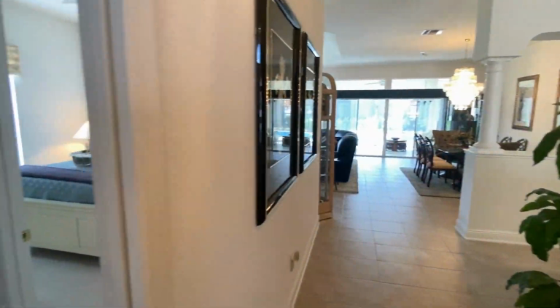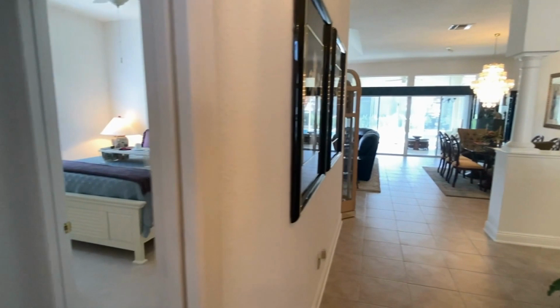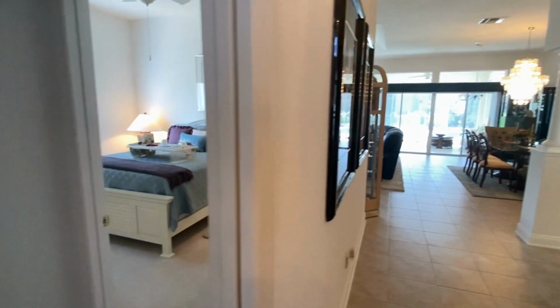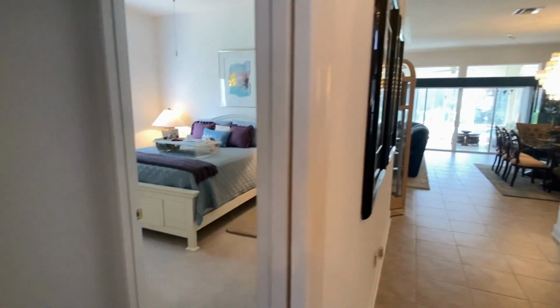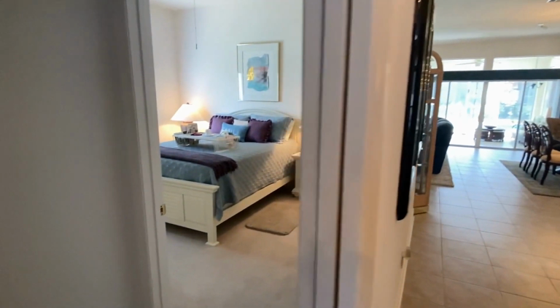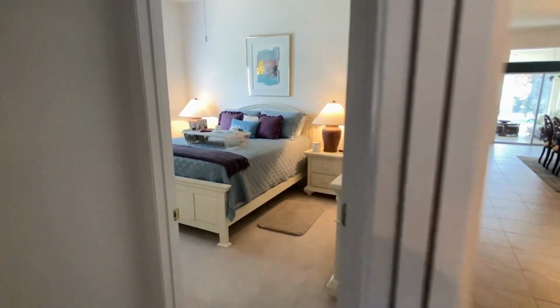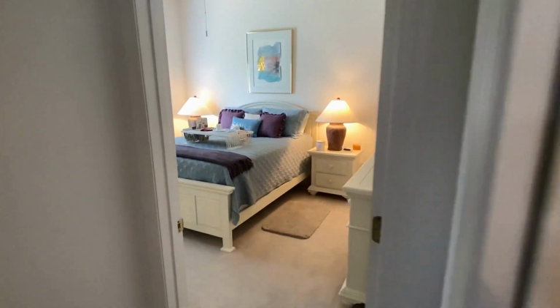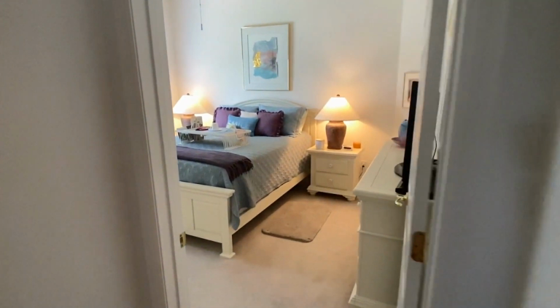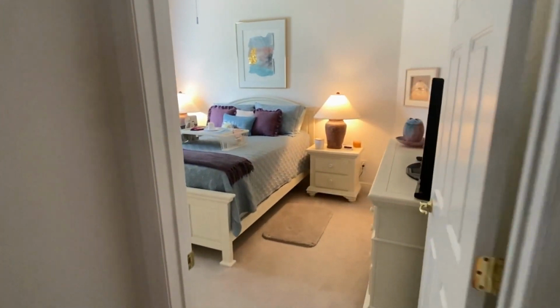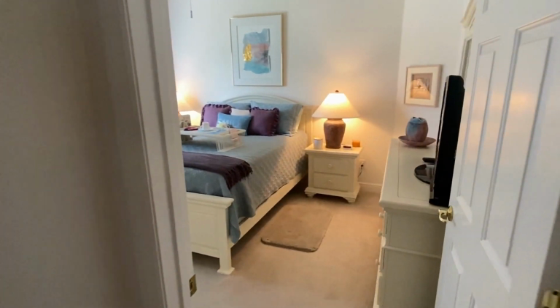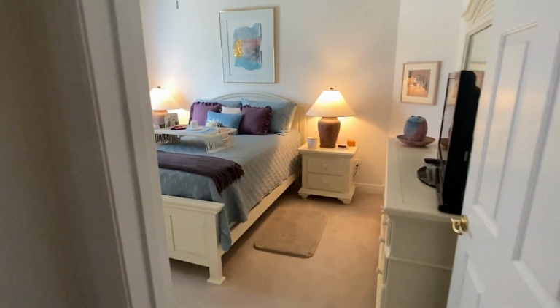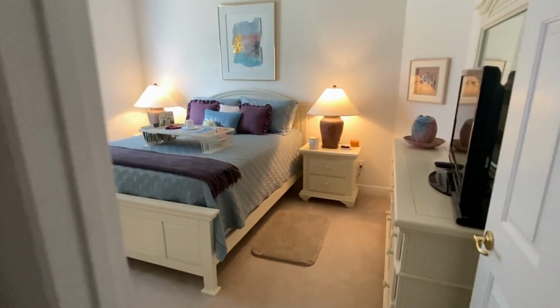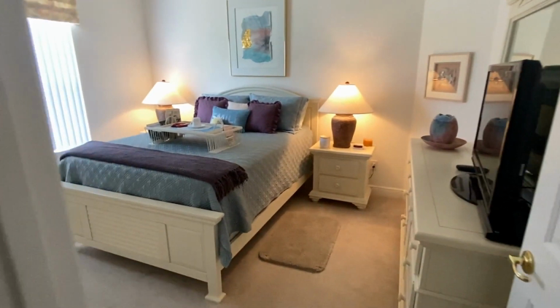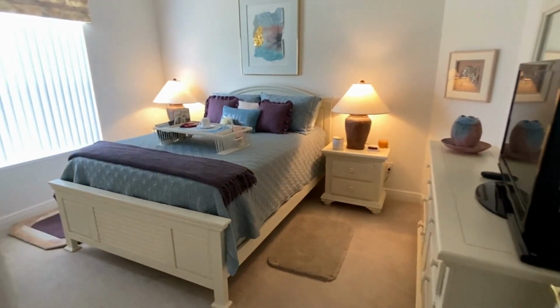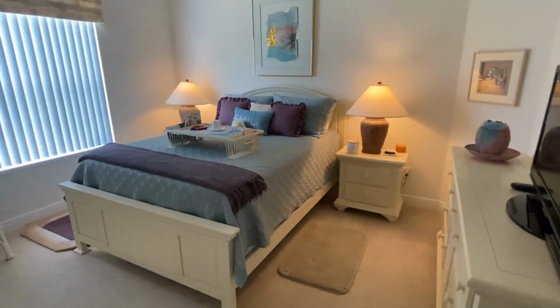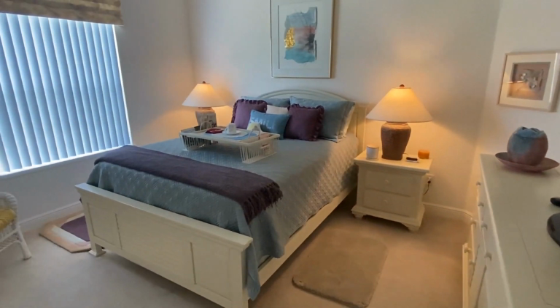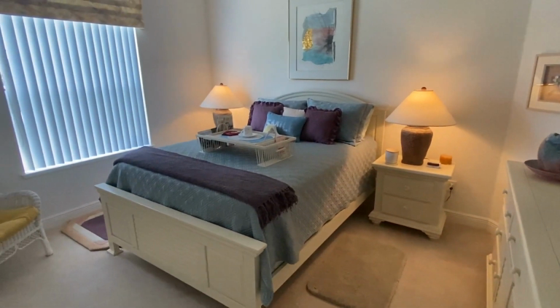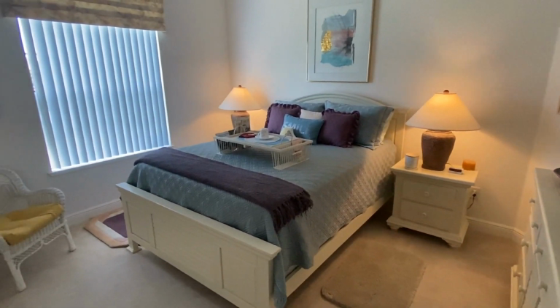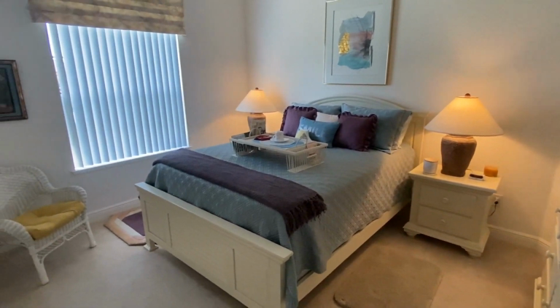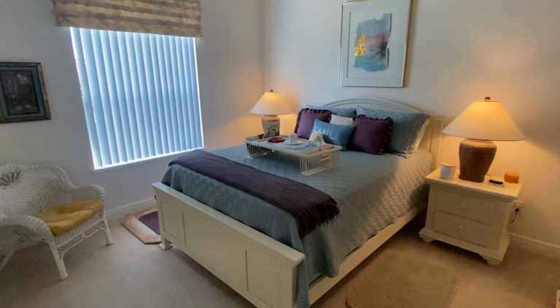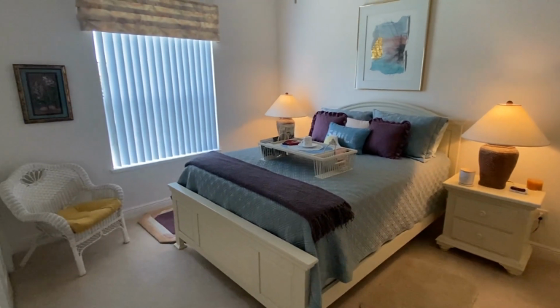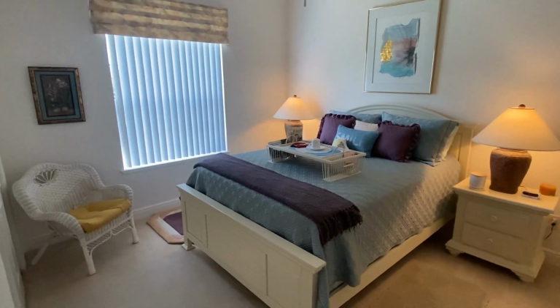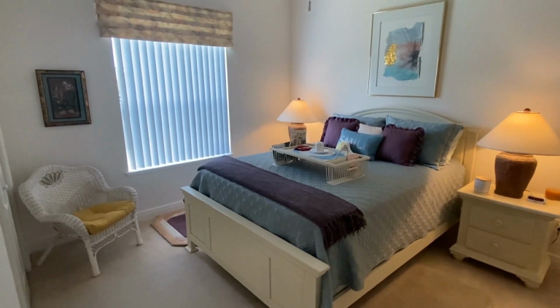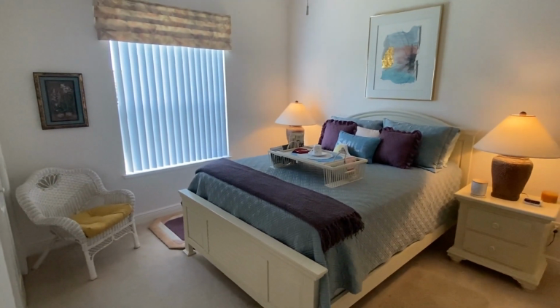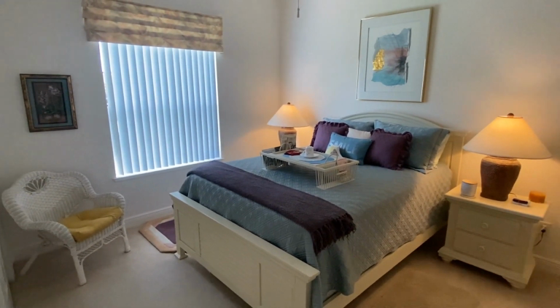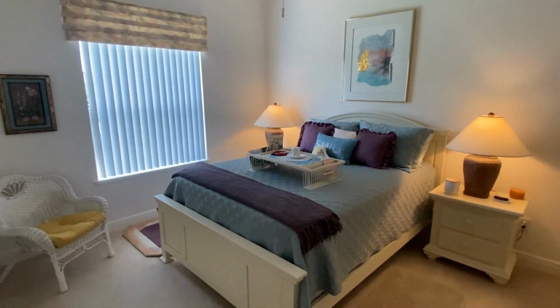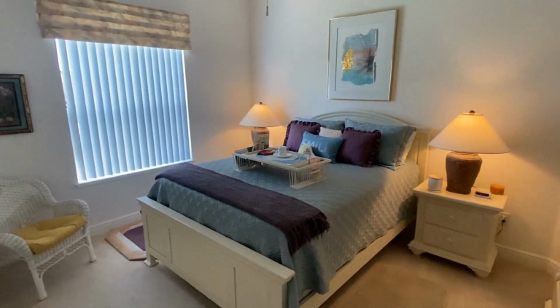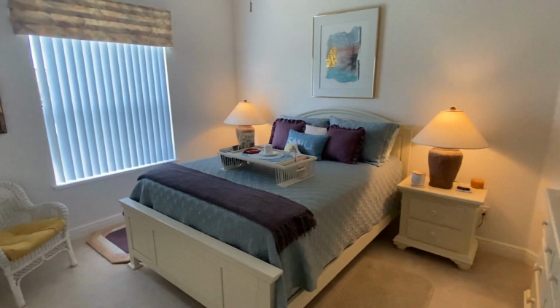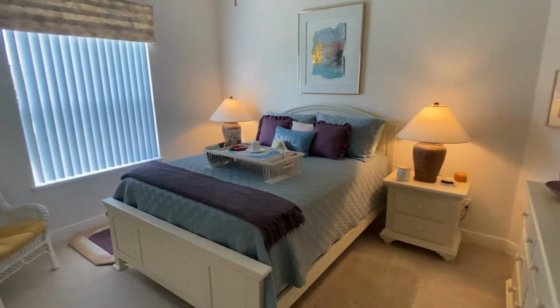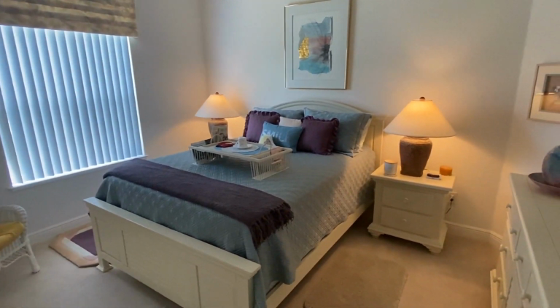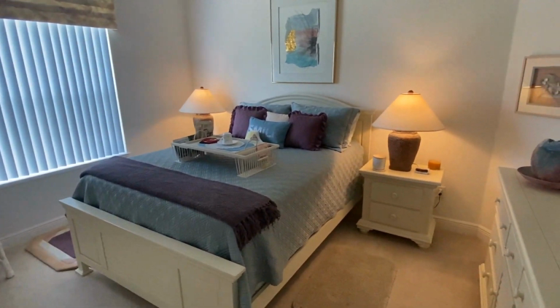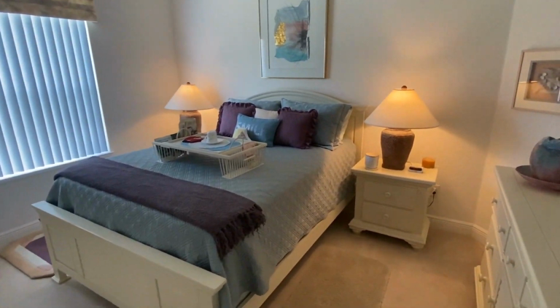The guest rooms are nicely separated by a pocket door for privacy. The rooms feature high ceilings, plenty of space for two people, plus full-size closets.